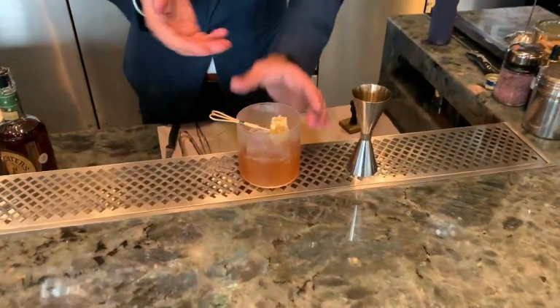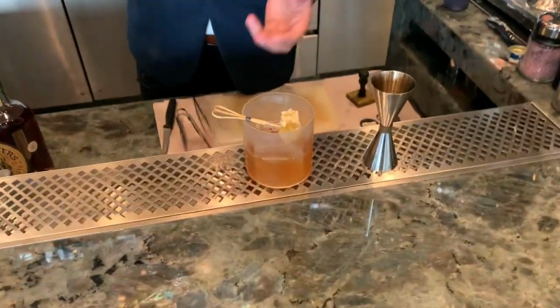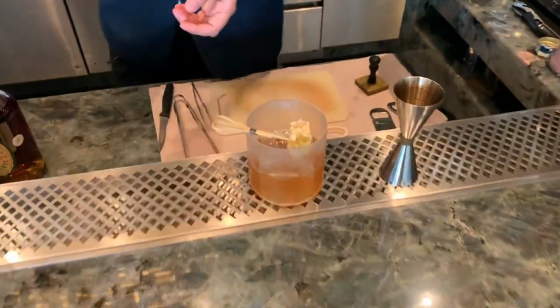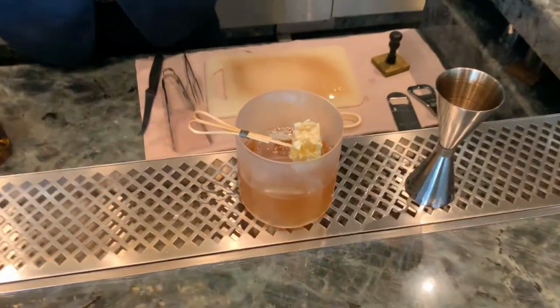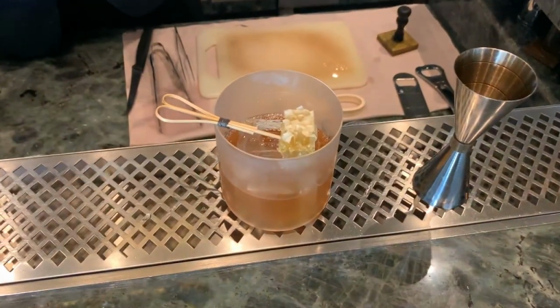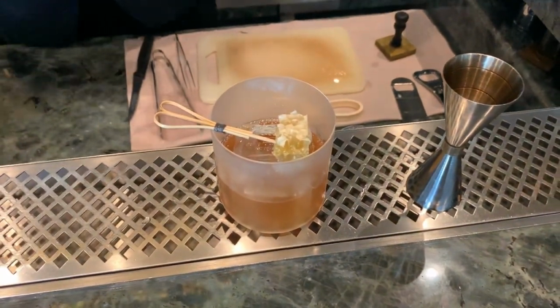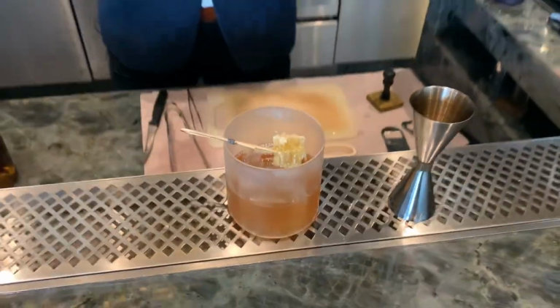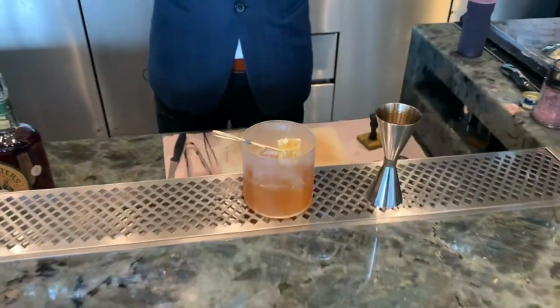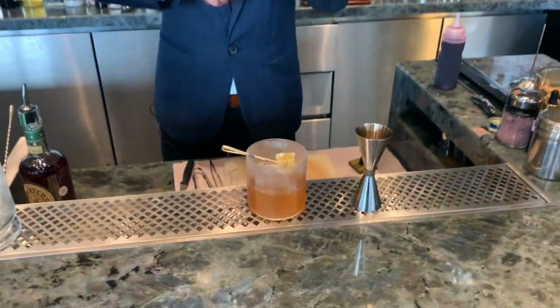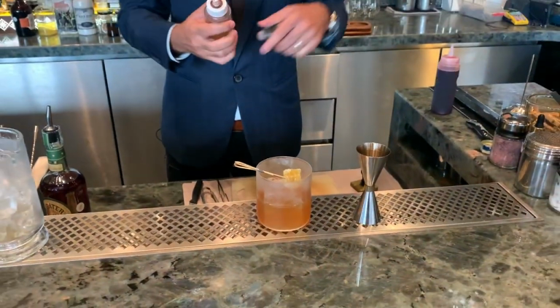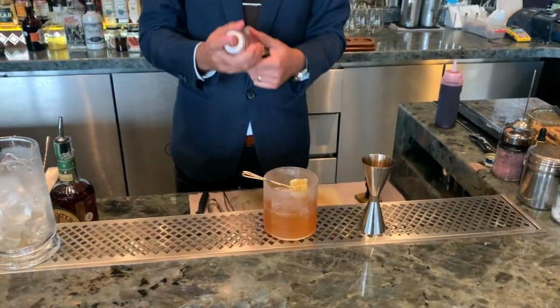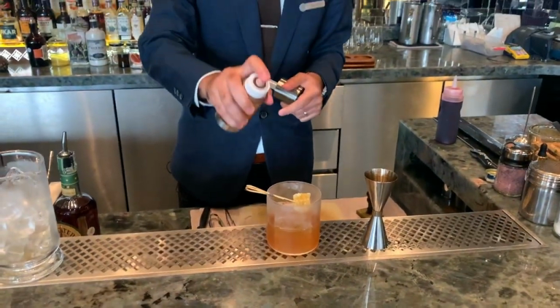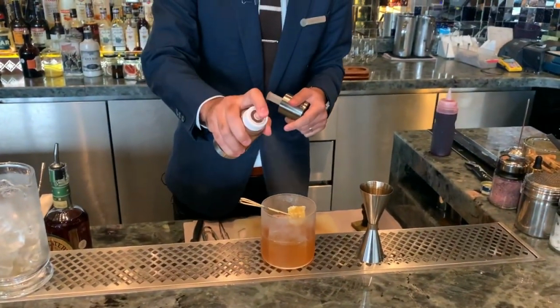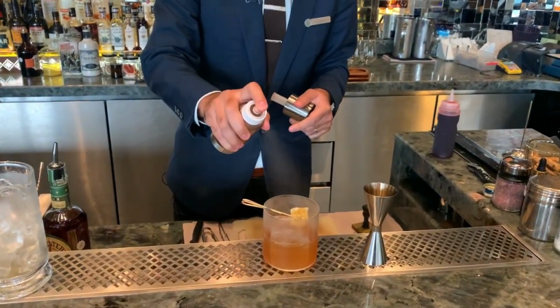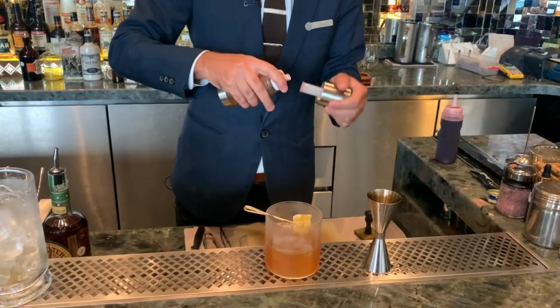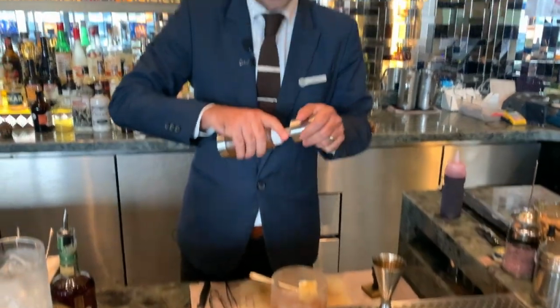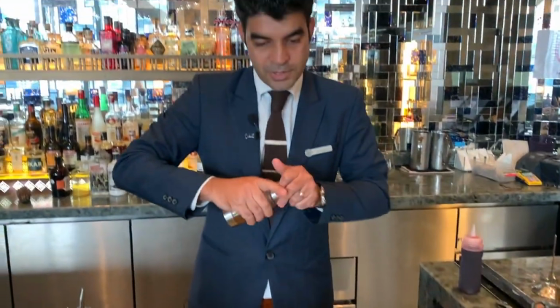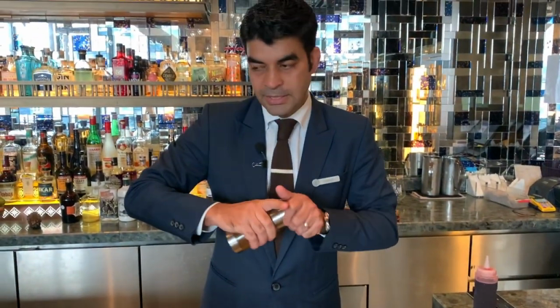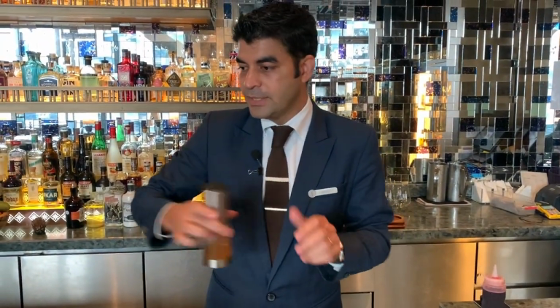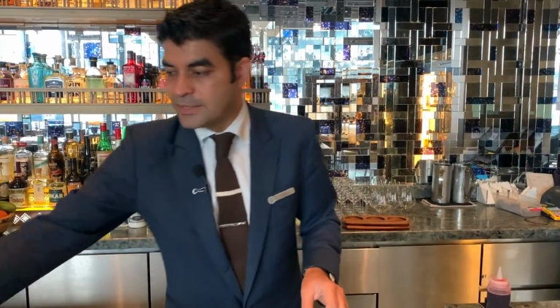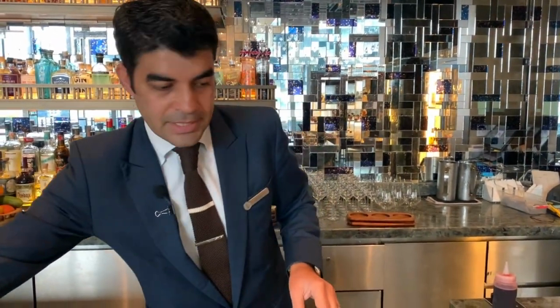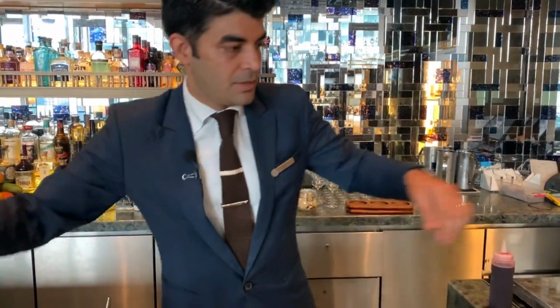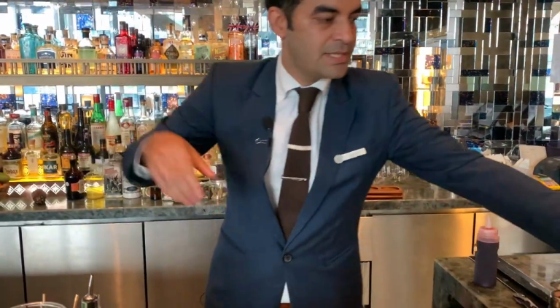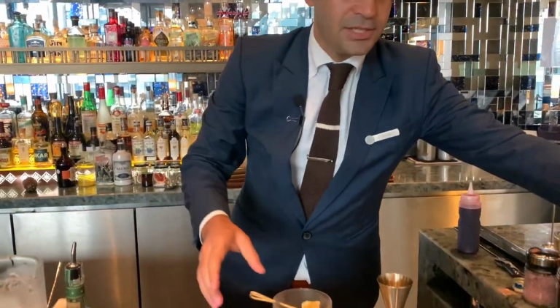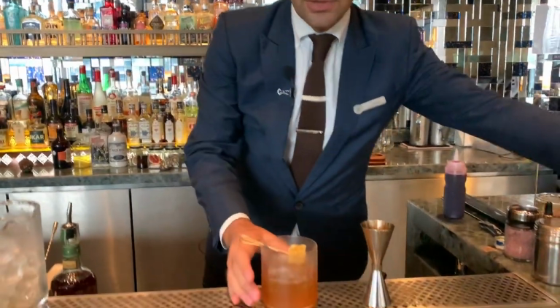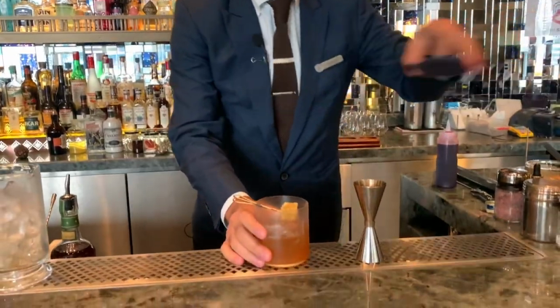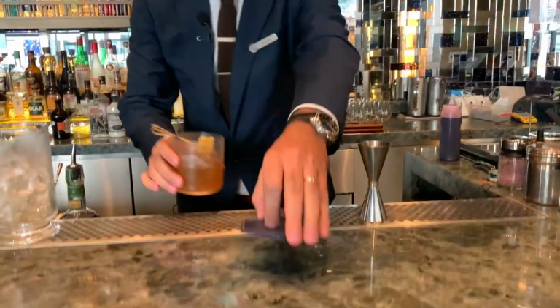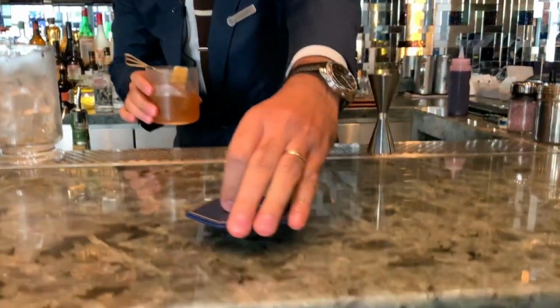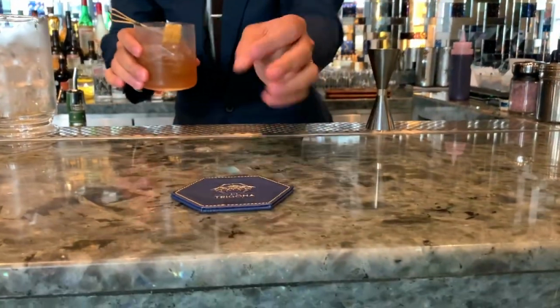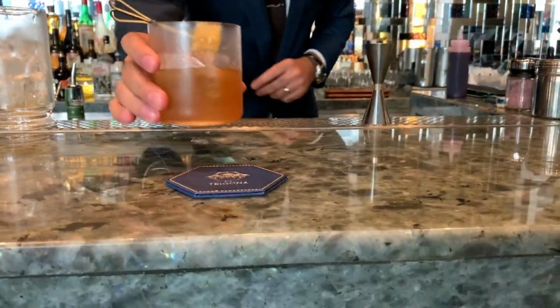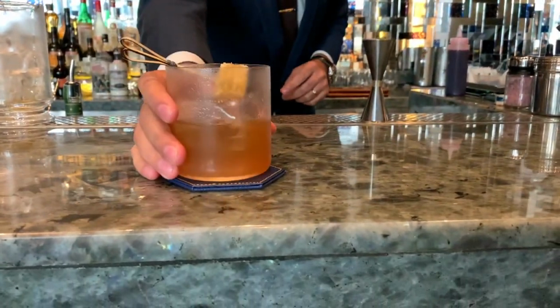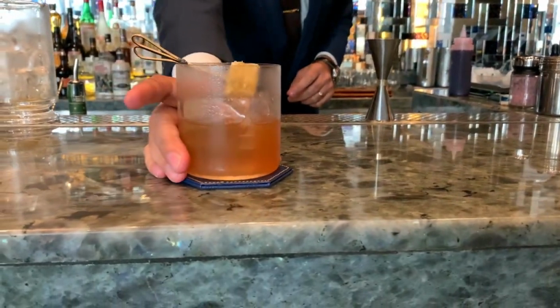Garnish with a nice honeycomb and spray with a cedarwood oil to give more aroma to the cocktail. There you go — this is the Trigona Old Fashioned for you. Enjoy.